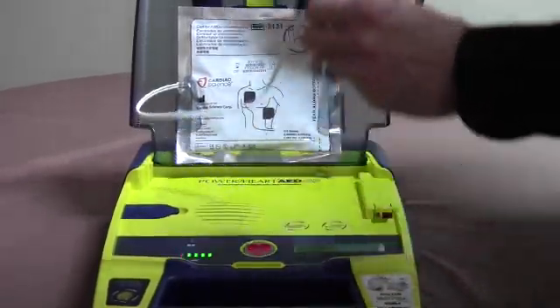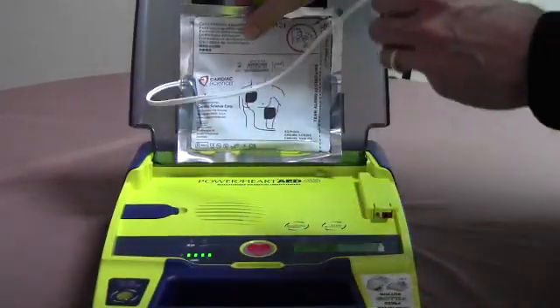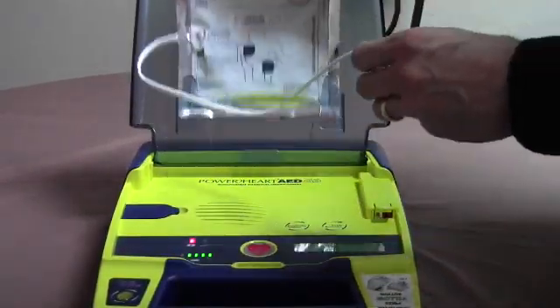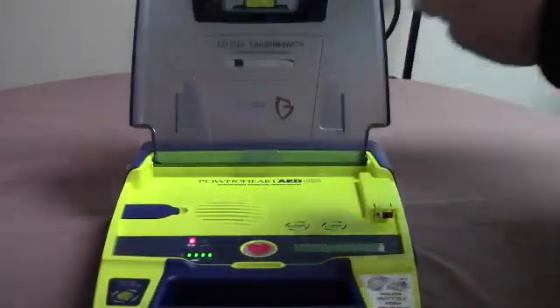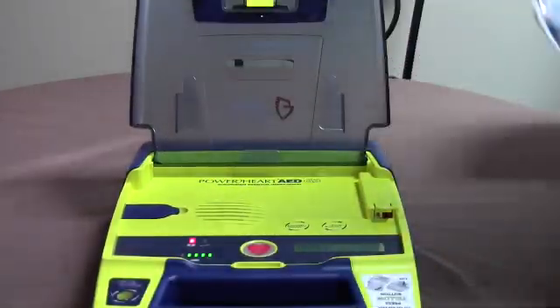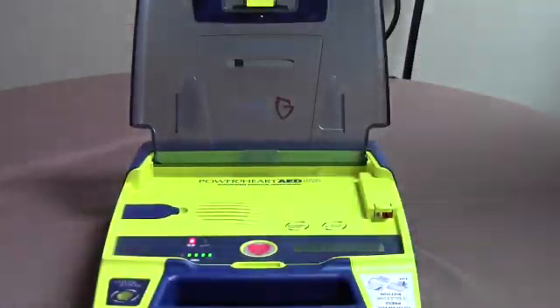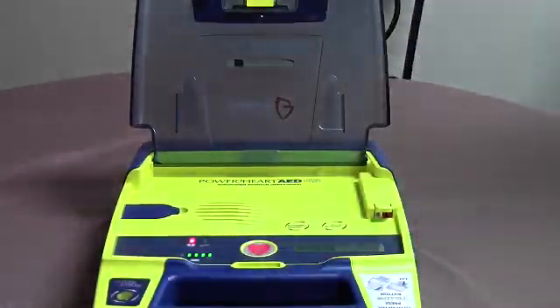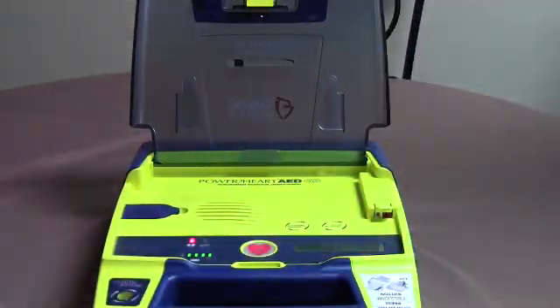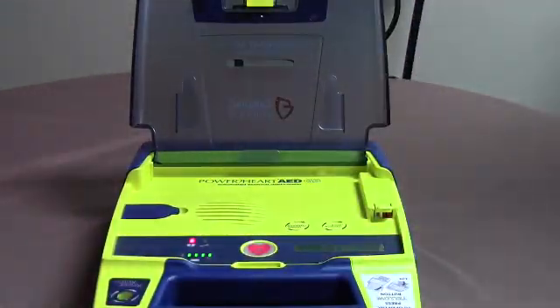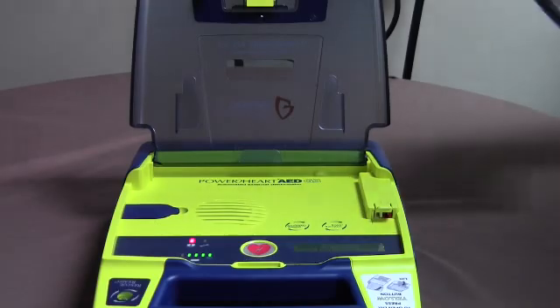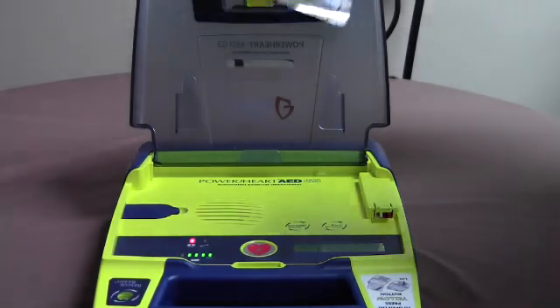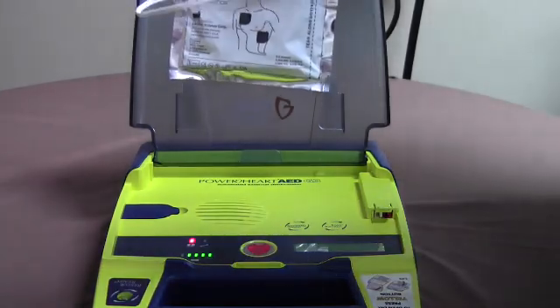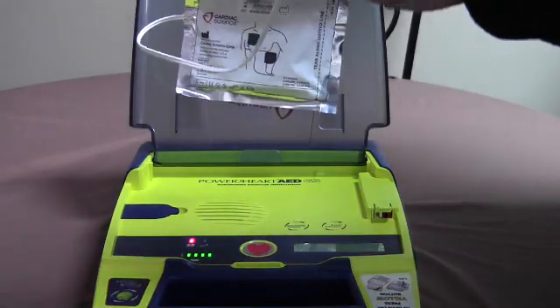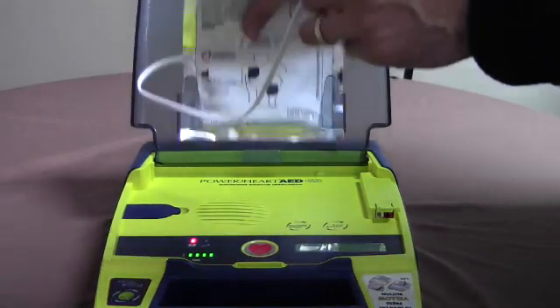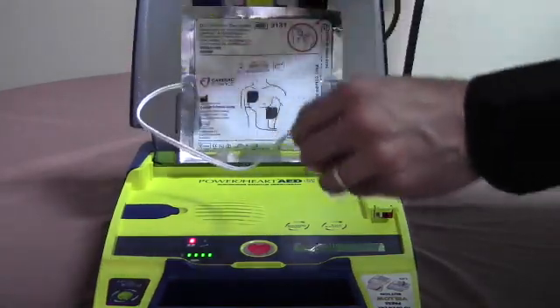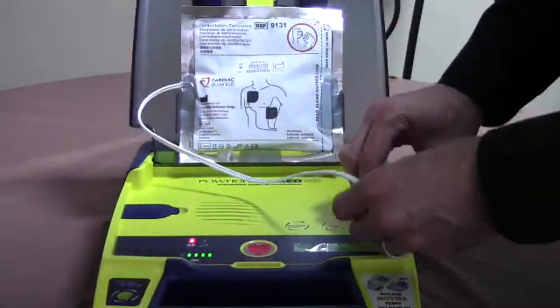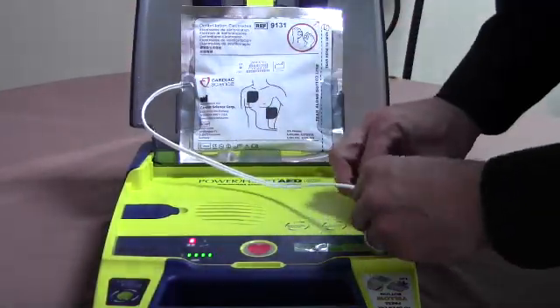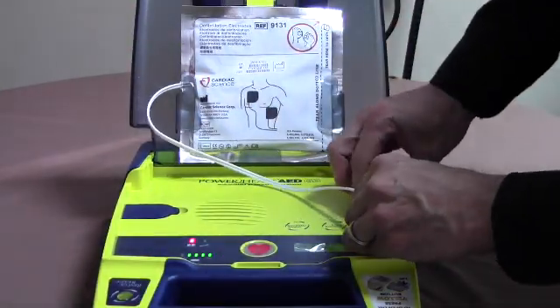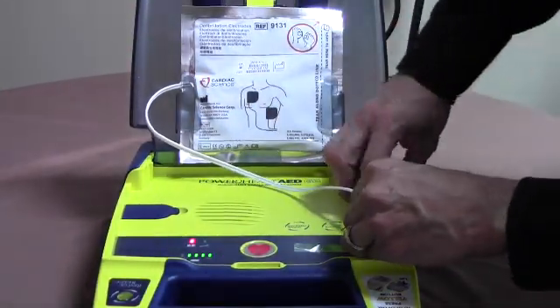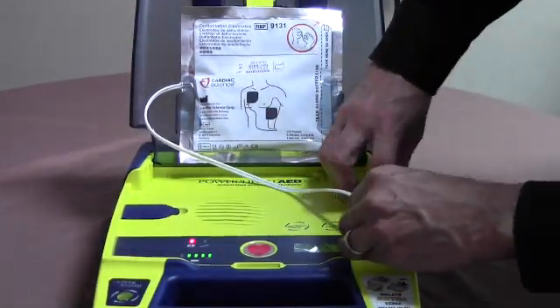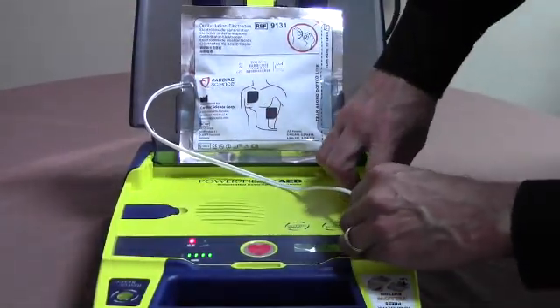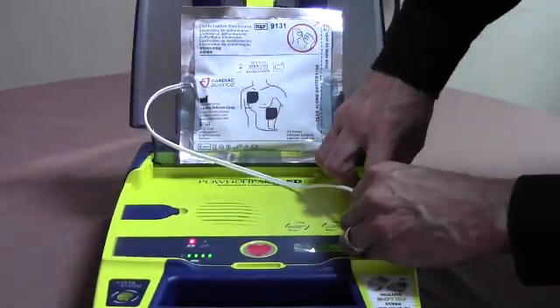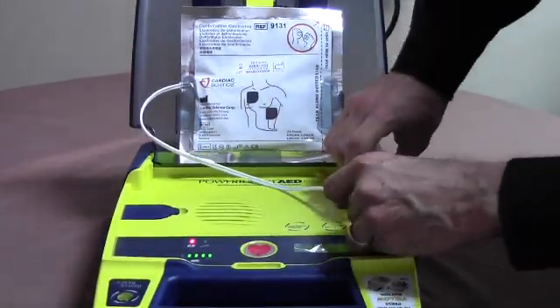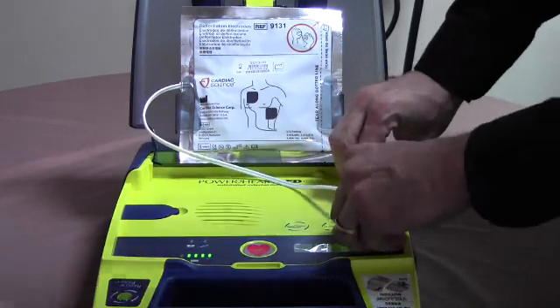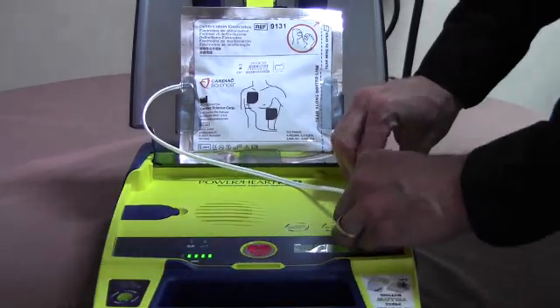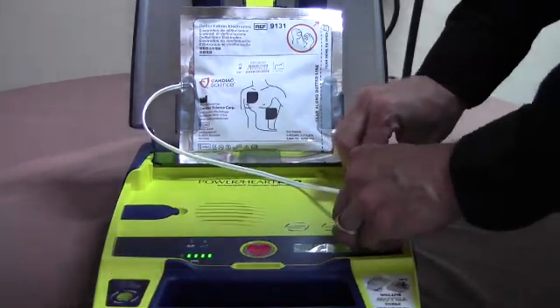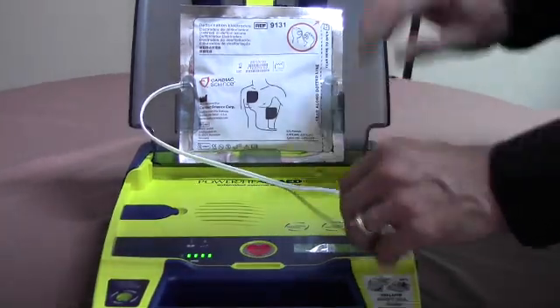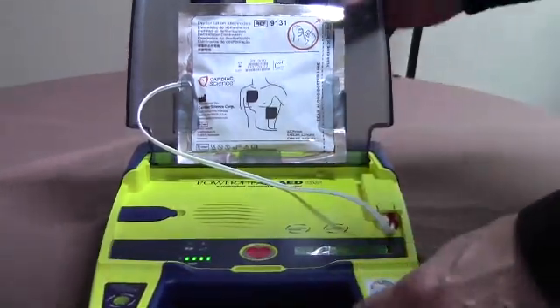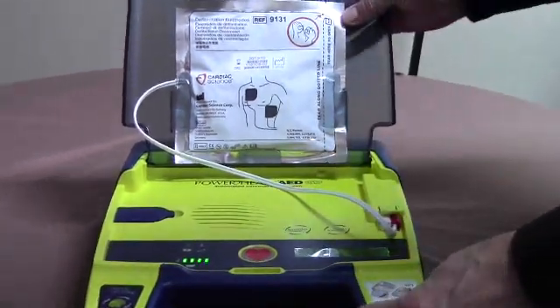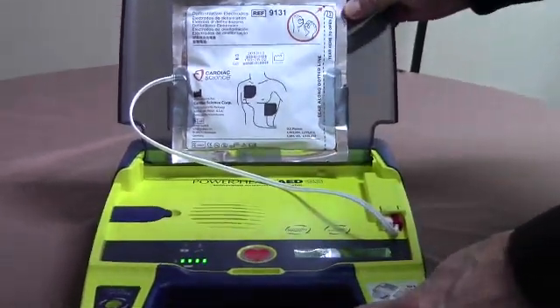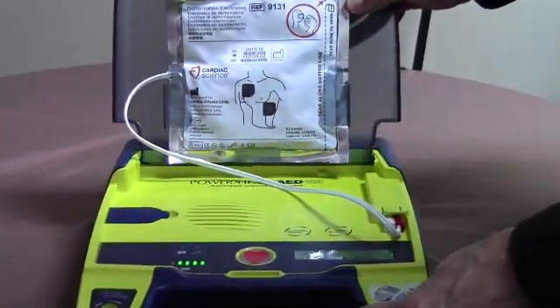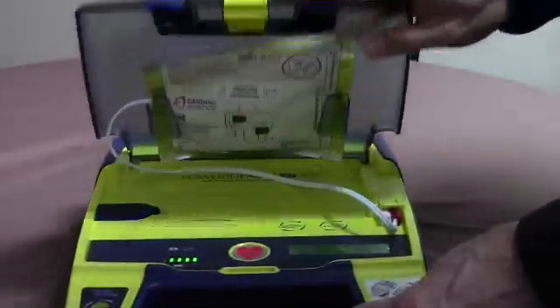Stay calm and follow these voice instructions: "Make sure 911 is called now. Make sure pad connector is plugged into AED. Begin by exposing patient's bare chest and torso."